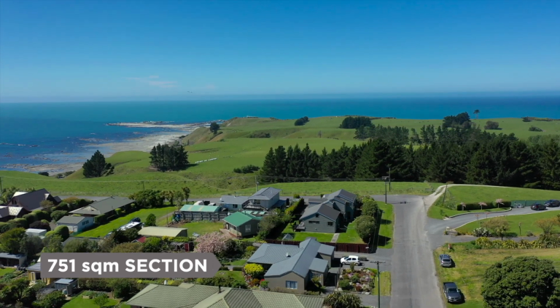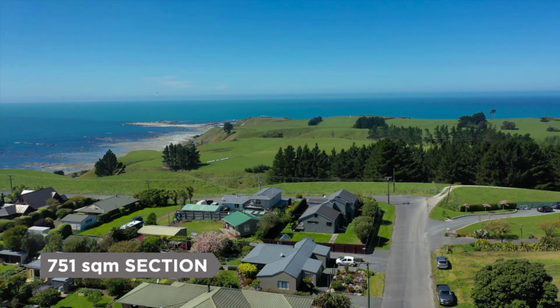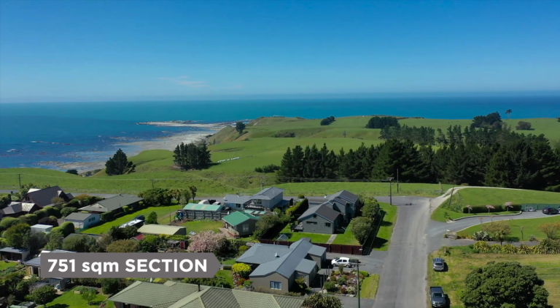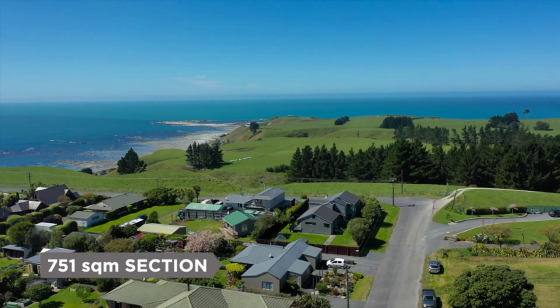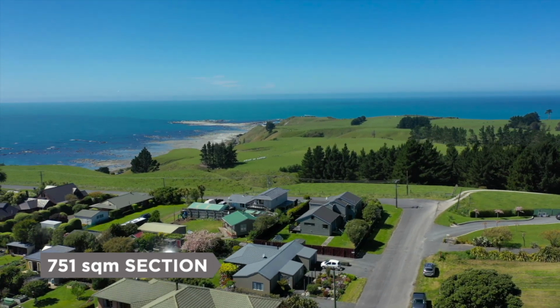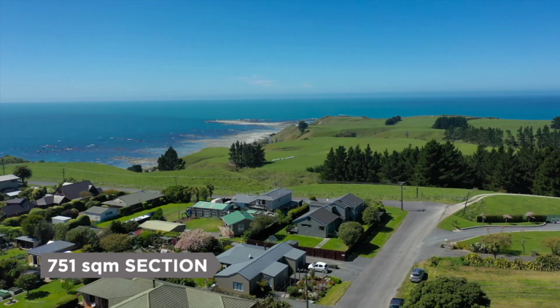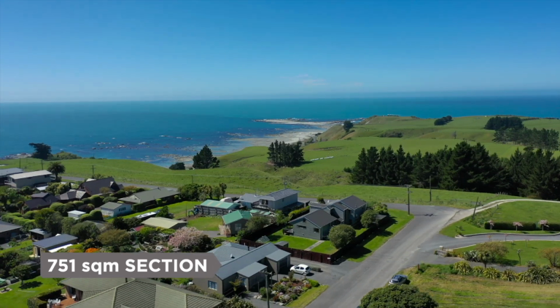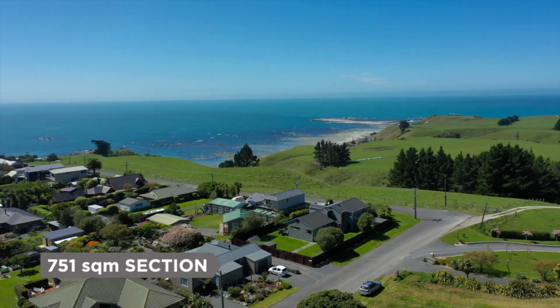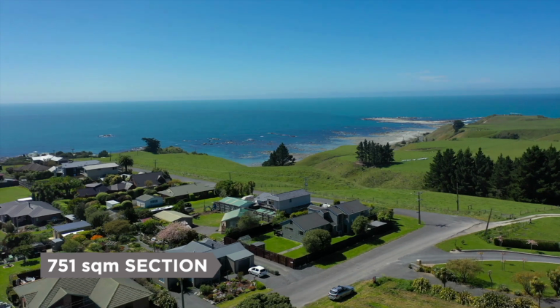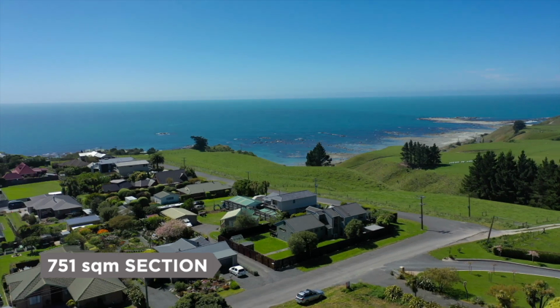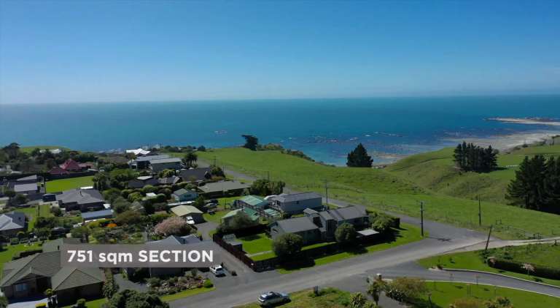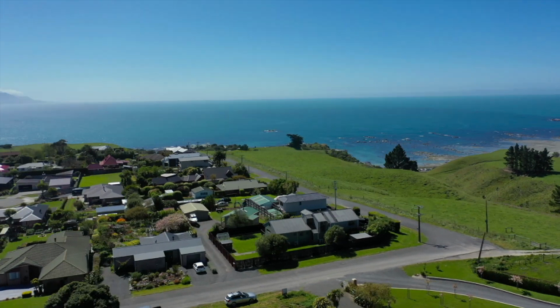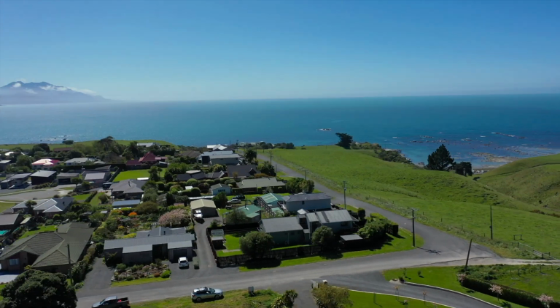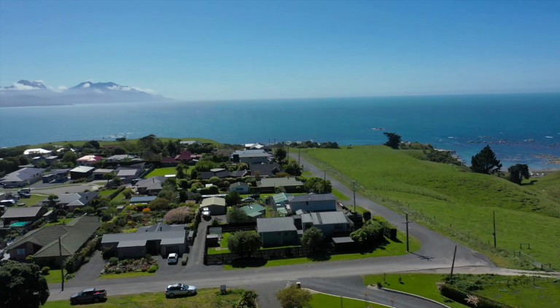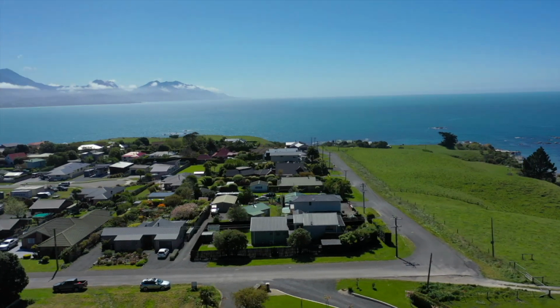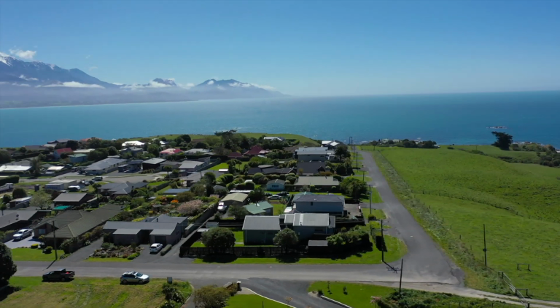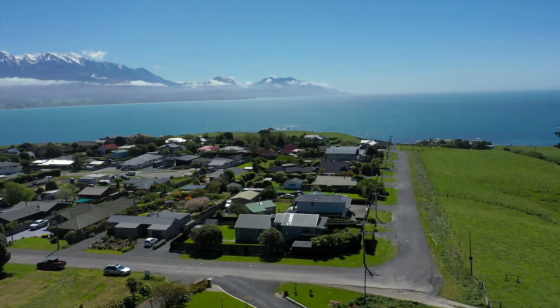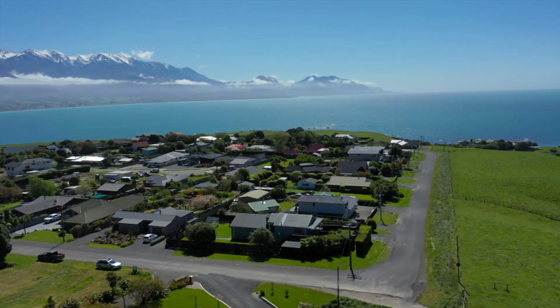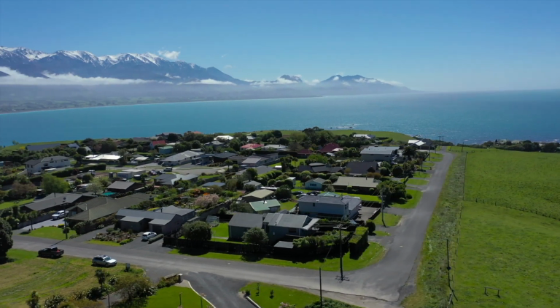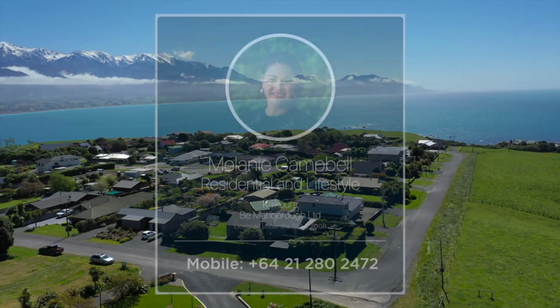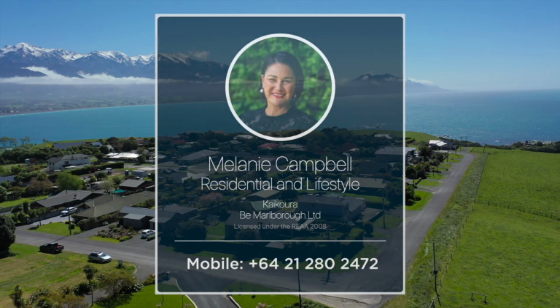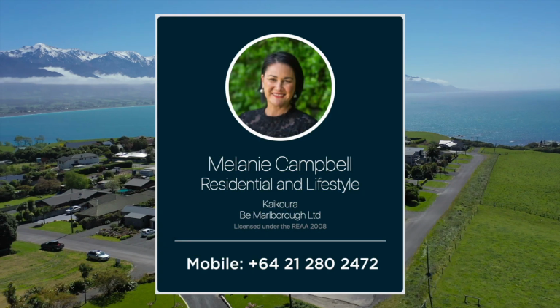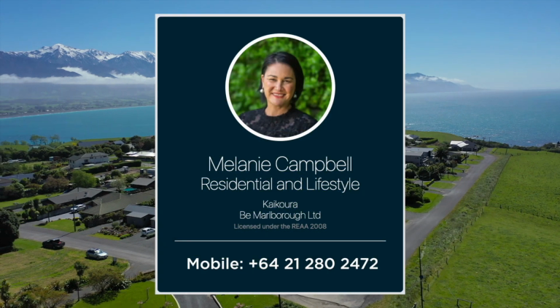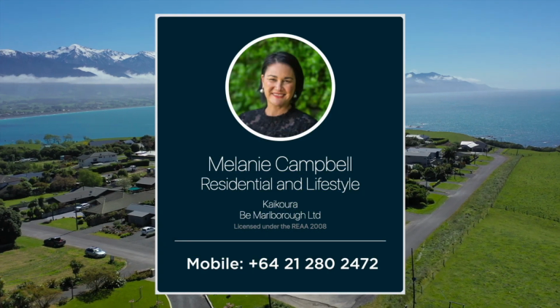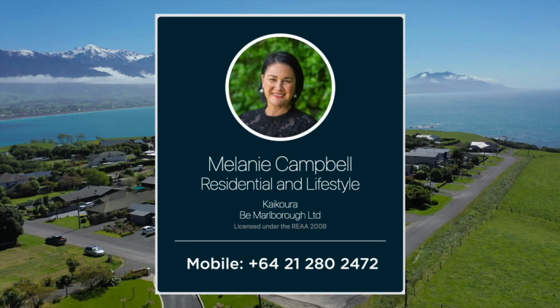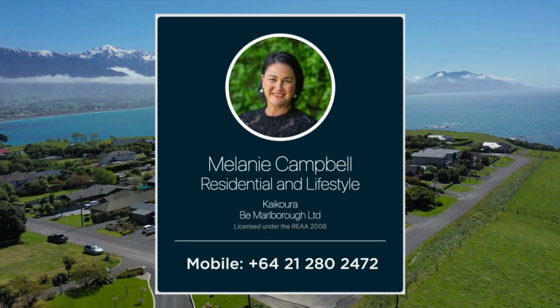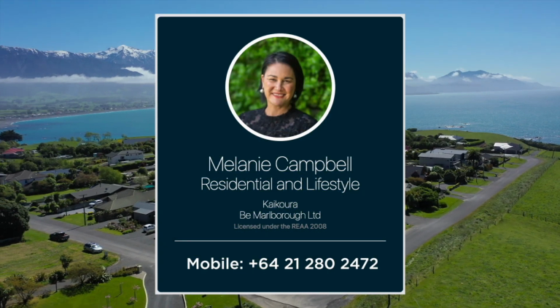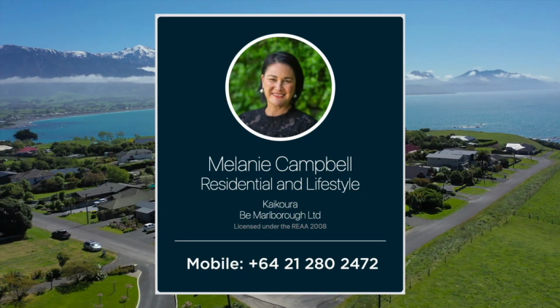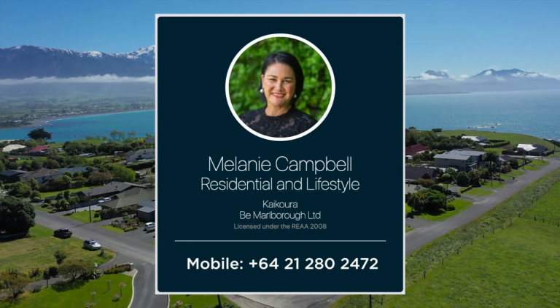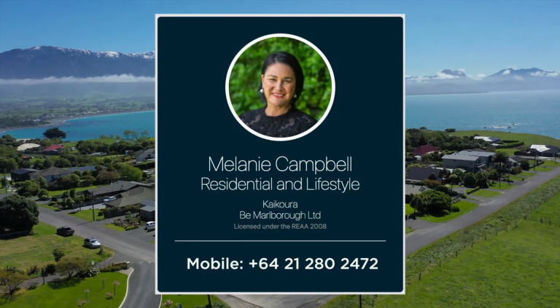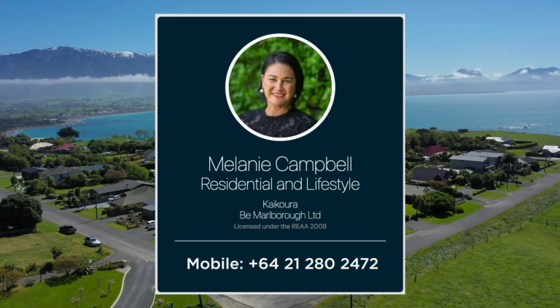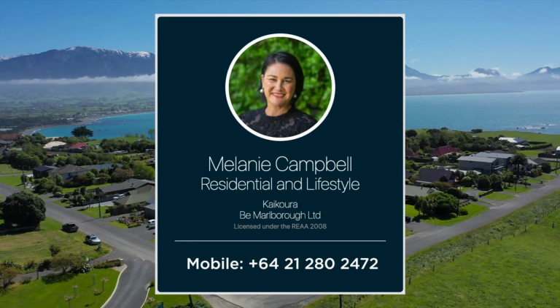This section is 751 square metres. Call me today, Melanie Campbell, Baileys Real Estate Kaikoura.